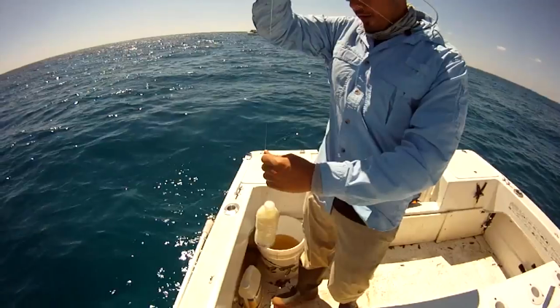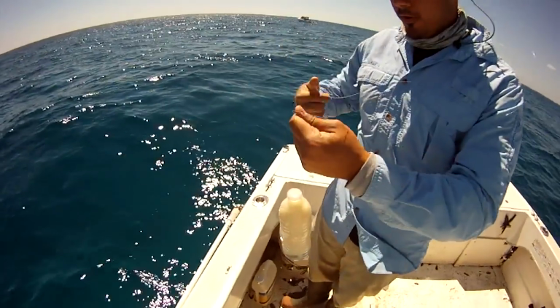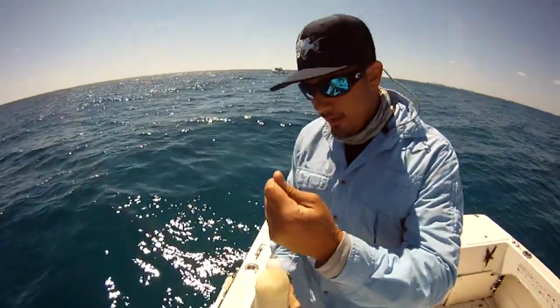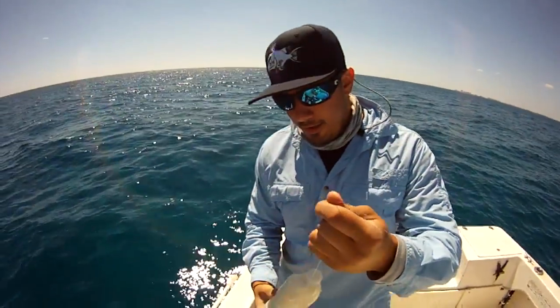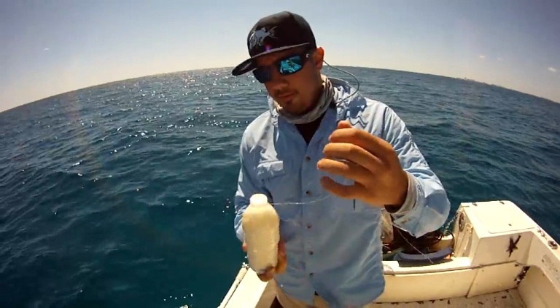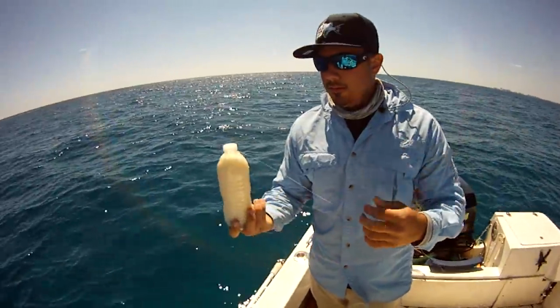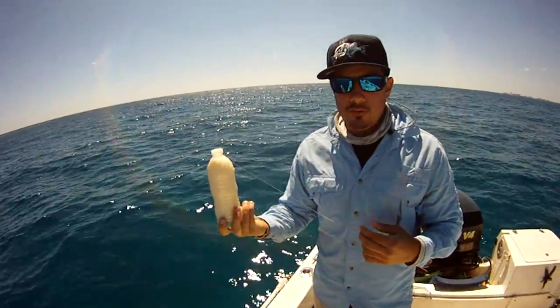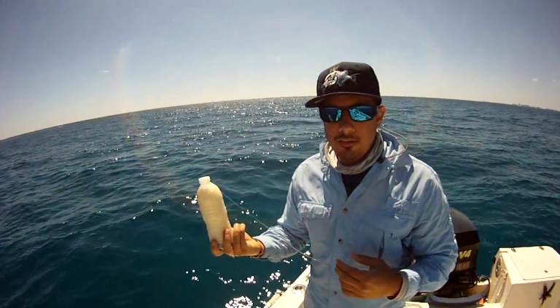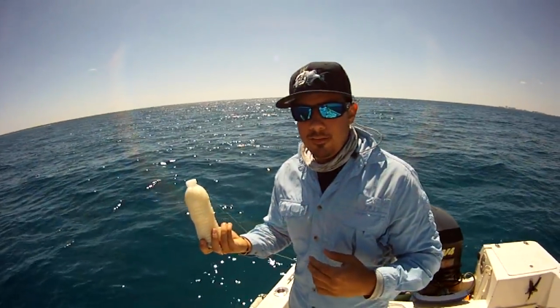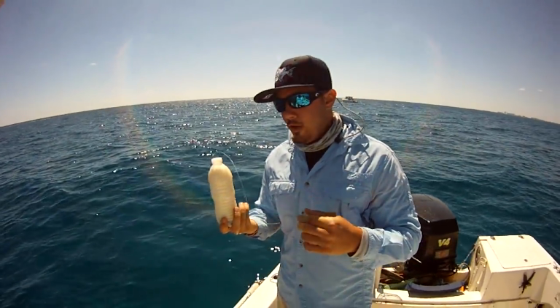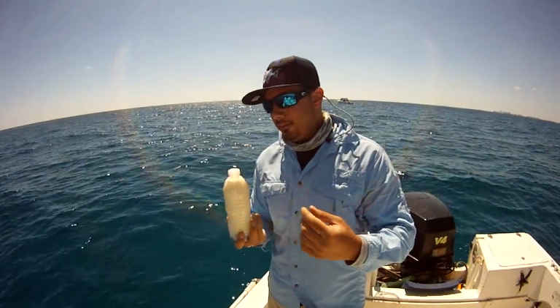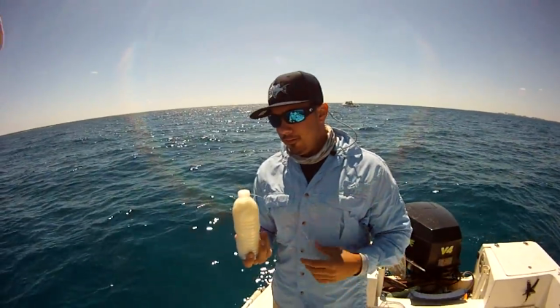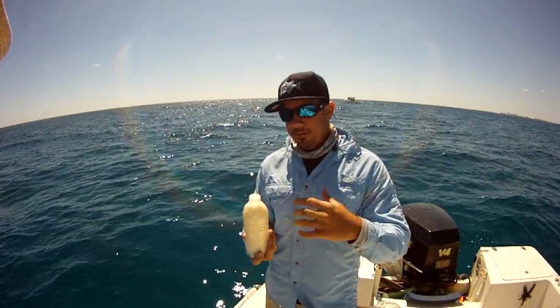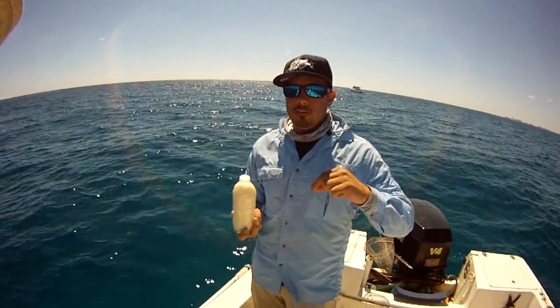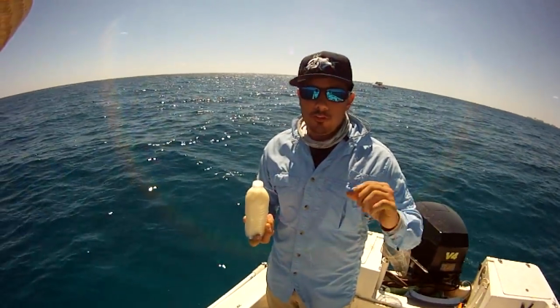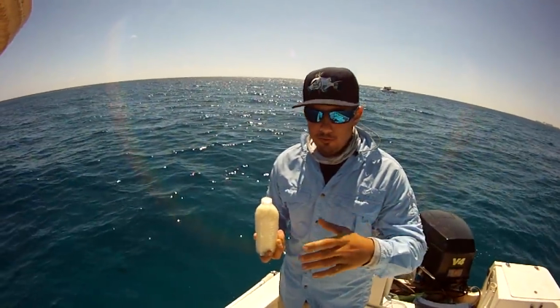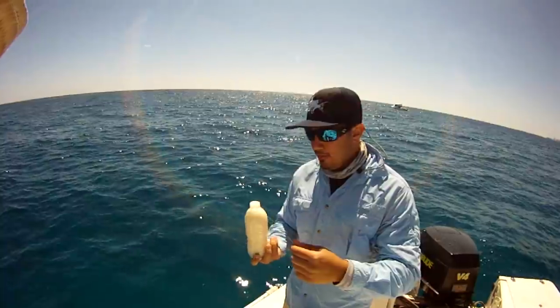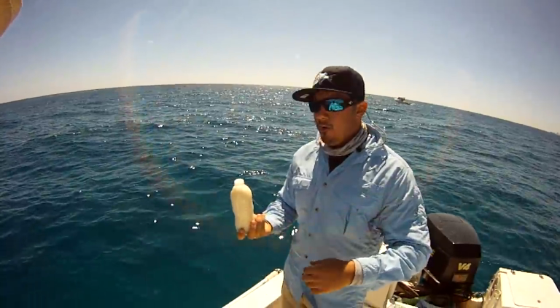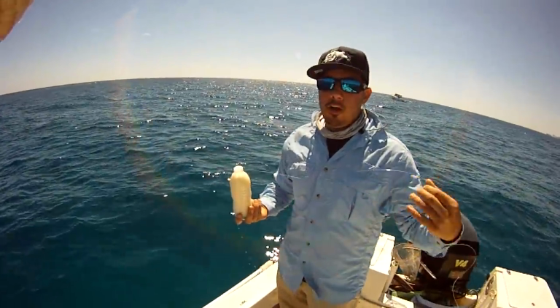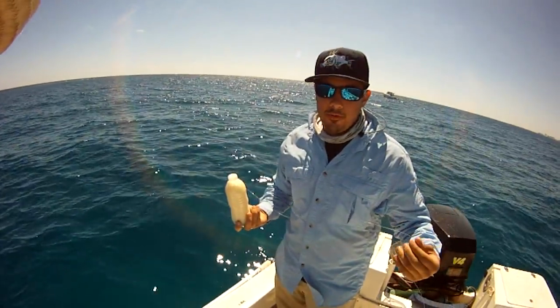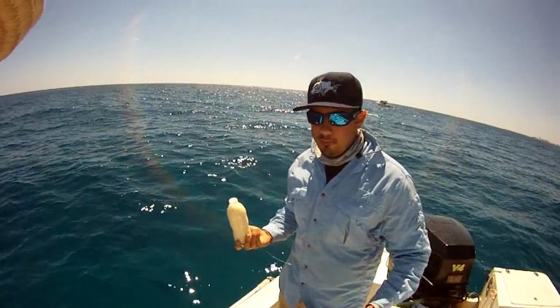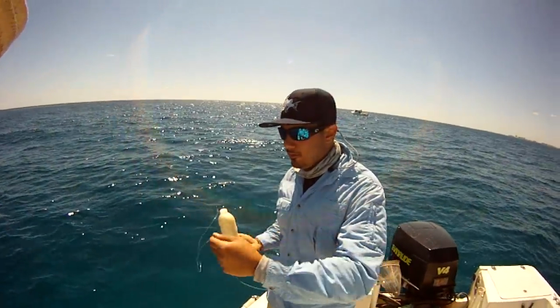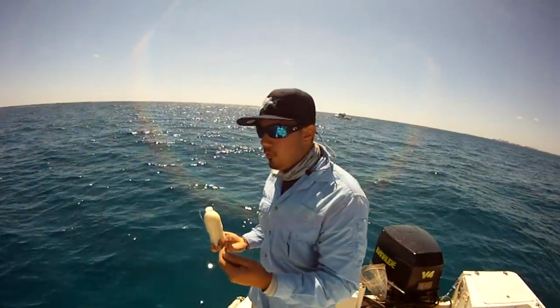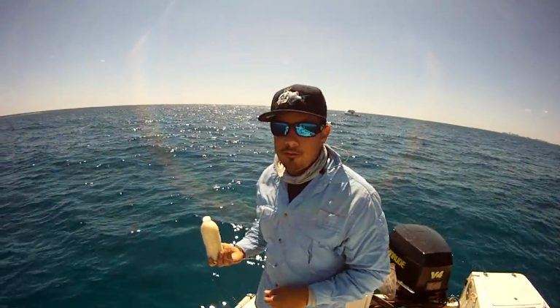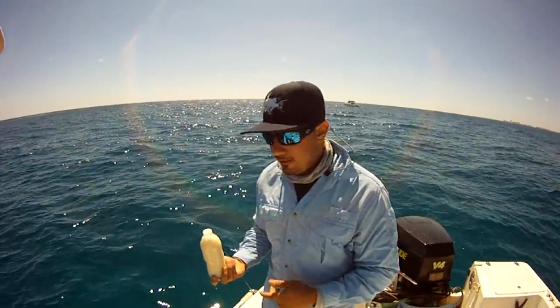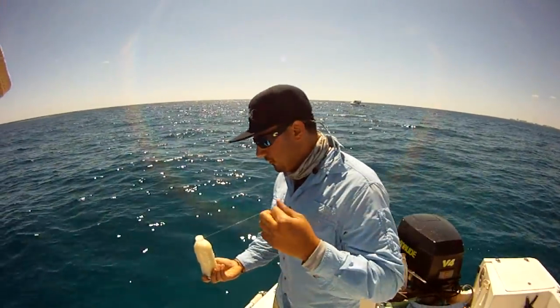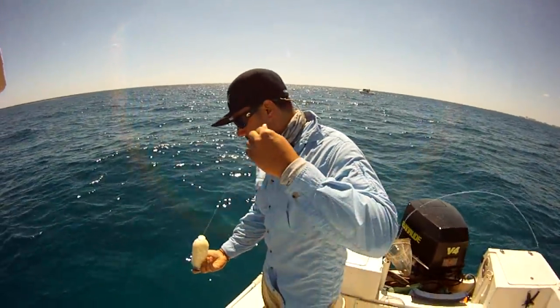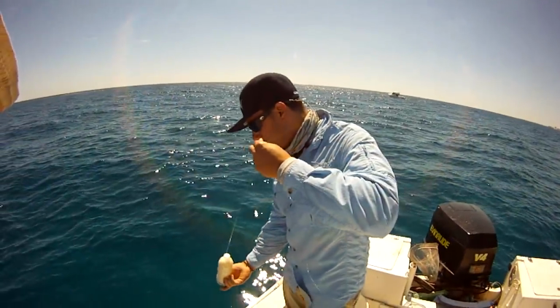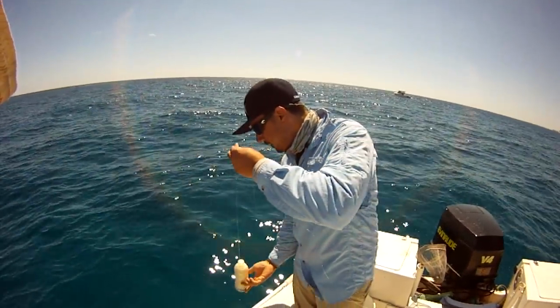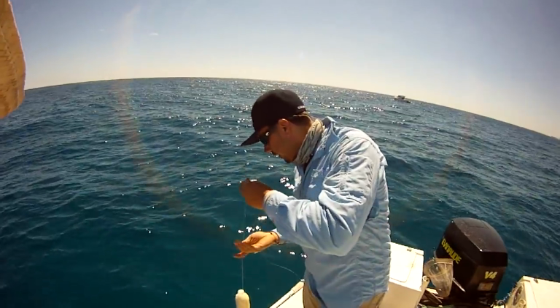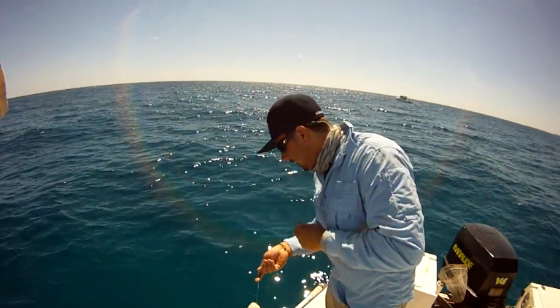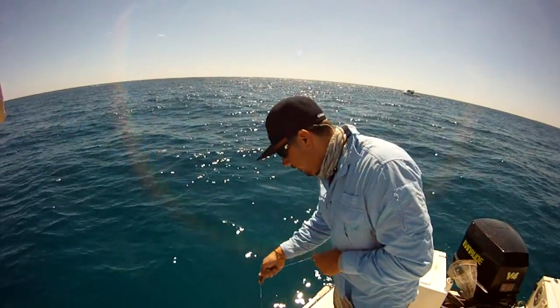We like to put it in a little jug and what that does is it gives you a slow dispersal over a longer period of time instead of just blowing it over the side. So we're going to show you what this looks like in the water.